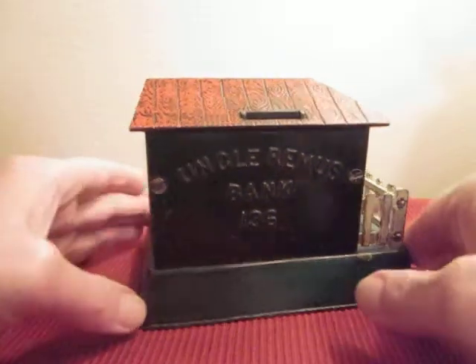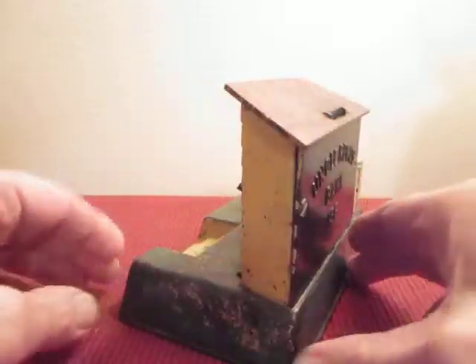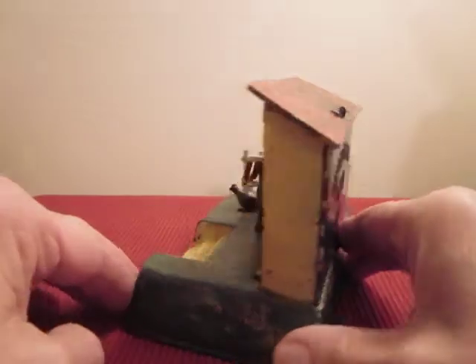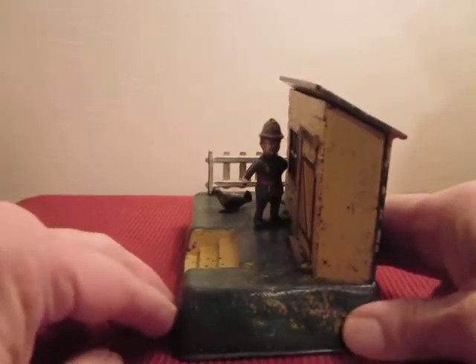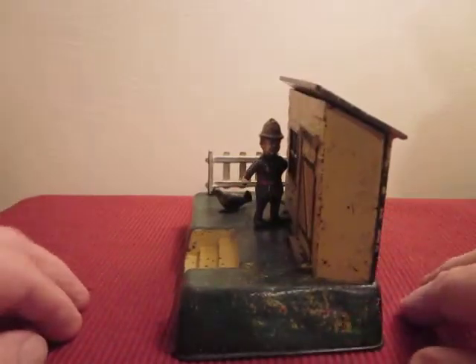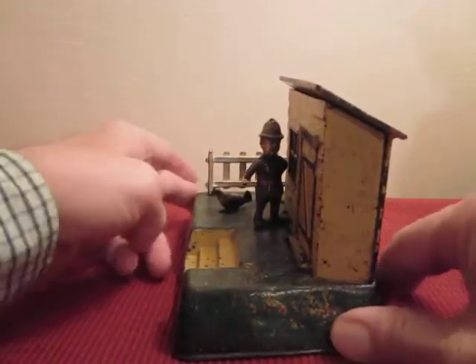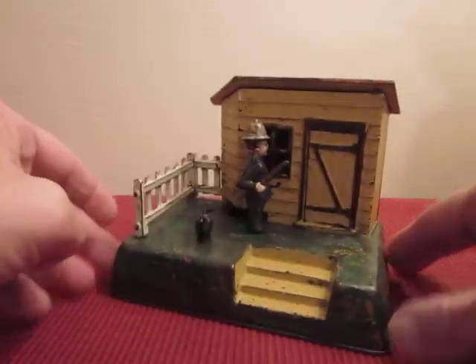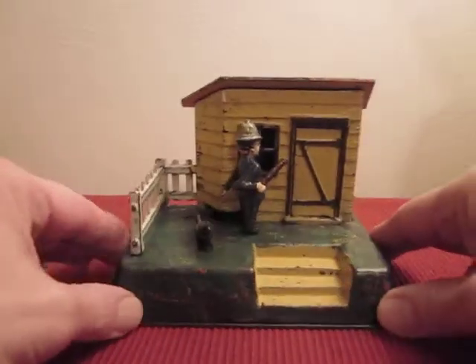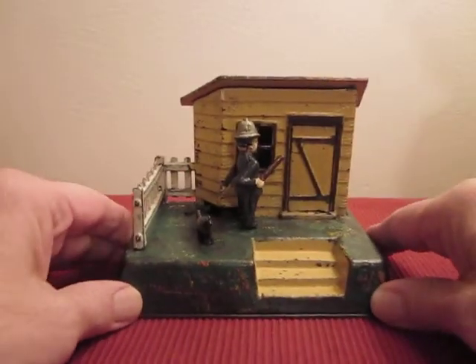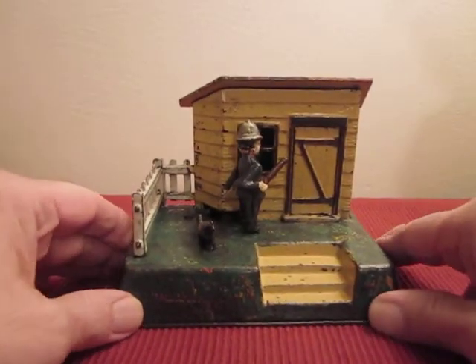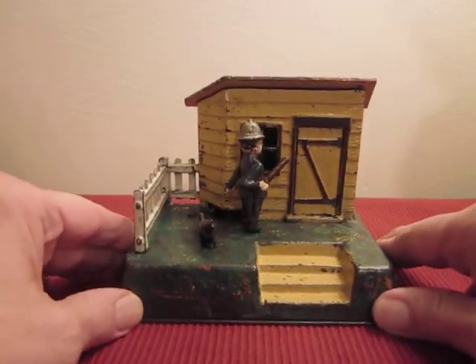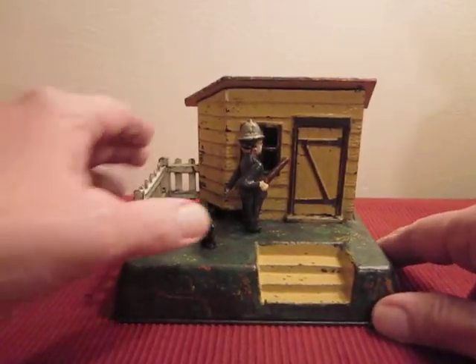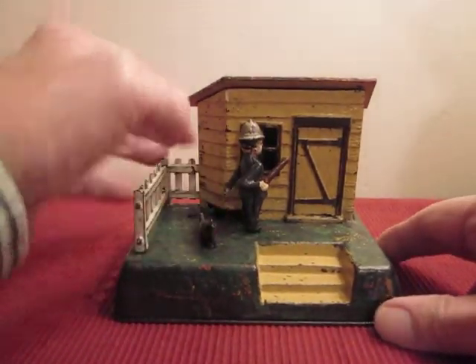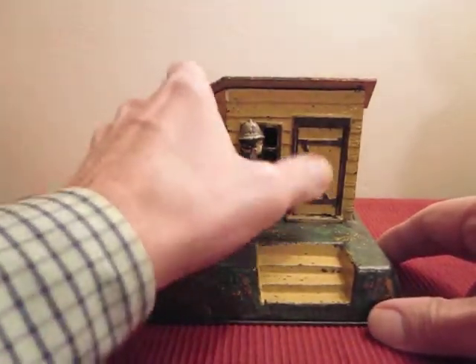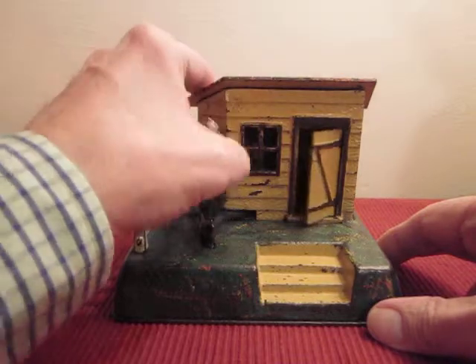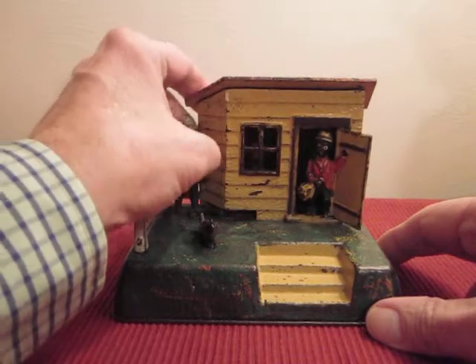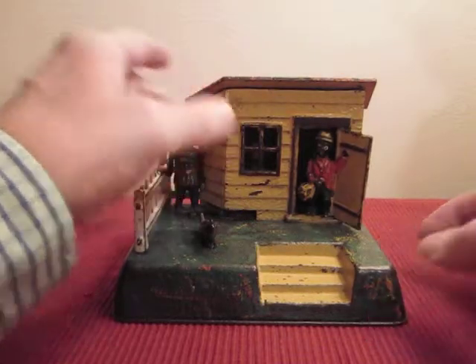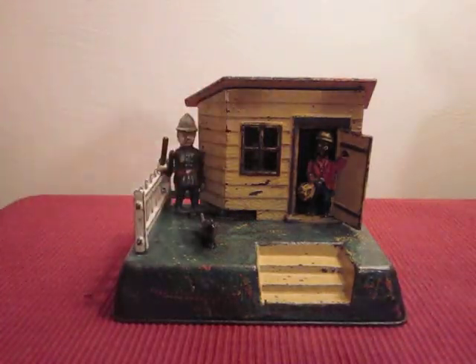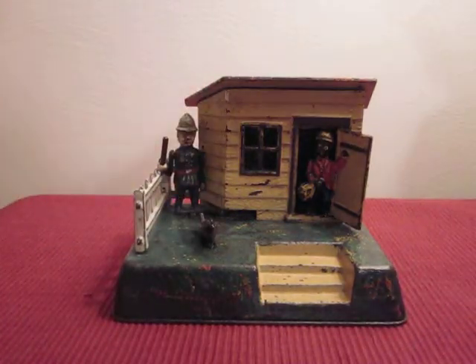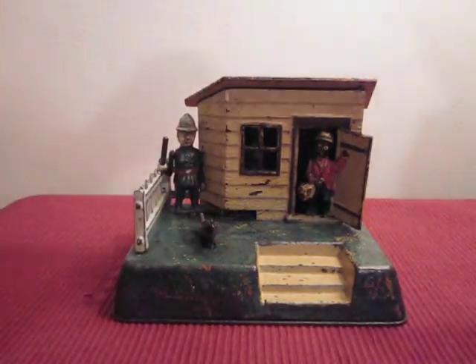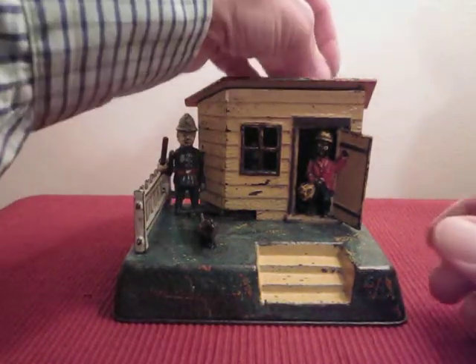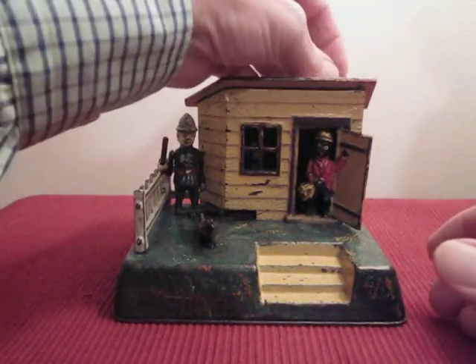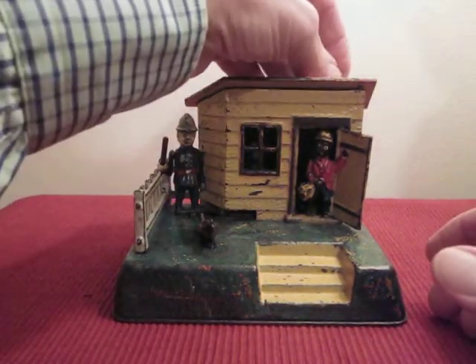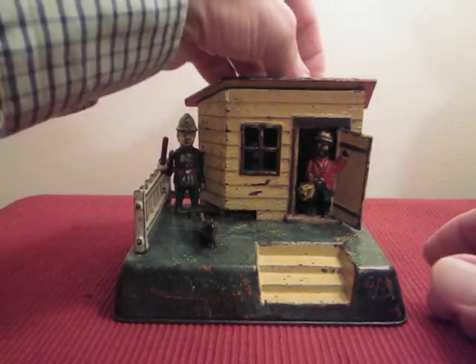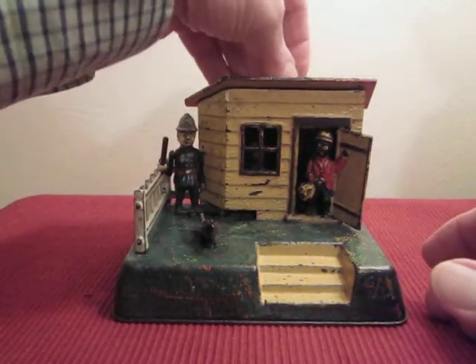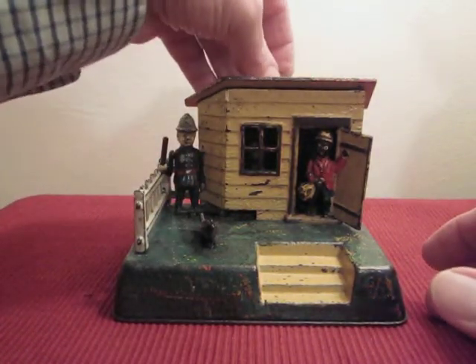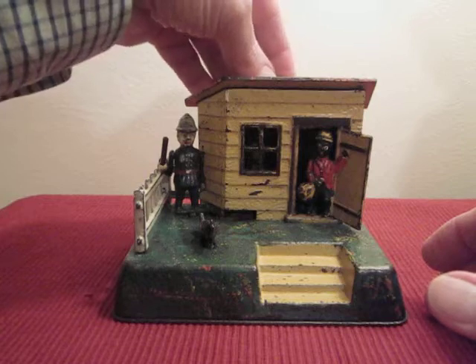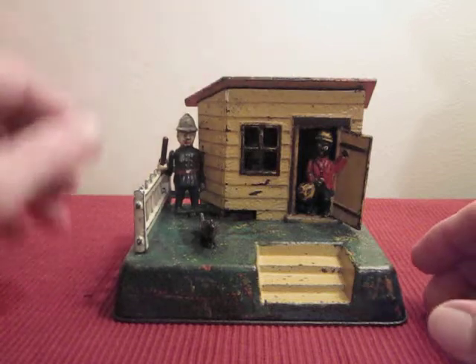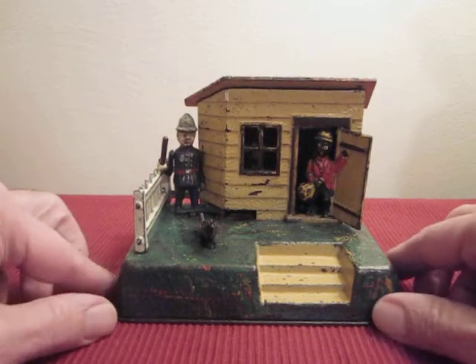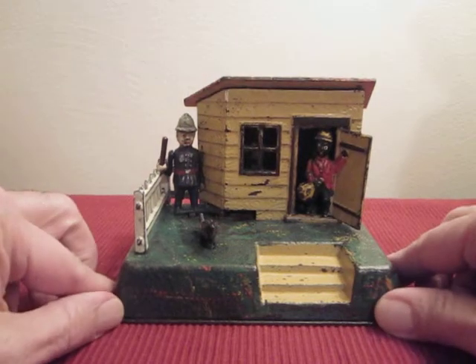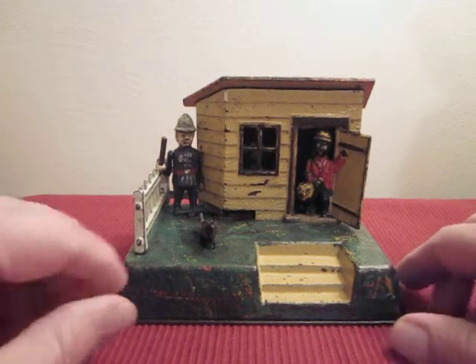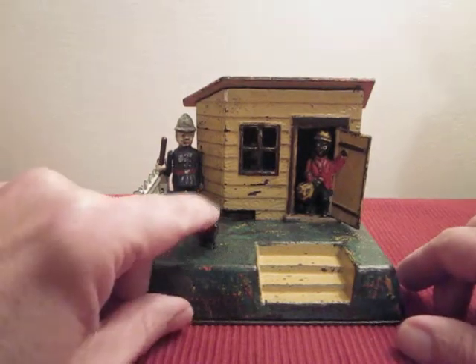It's a very rare bank, especially rare to find in this unusual condition. The Uncle Remus Mechanical Bank.